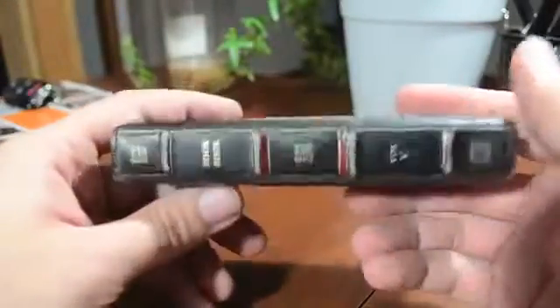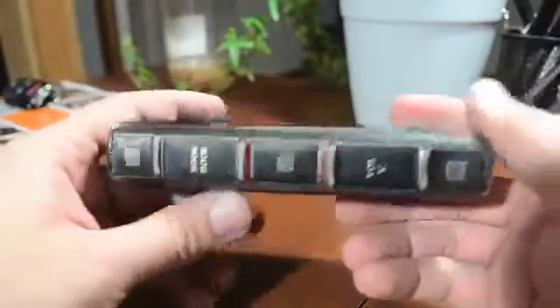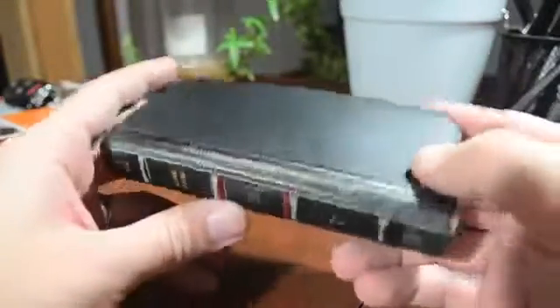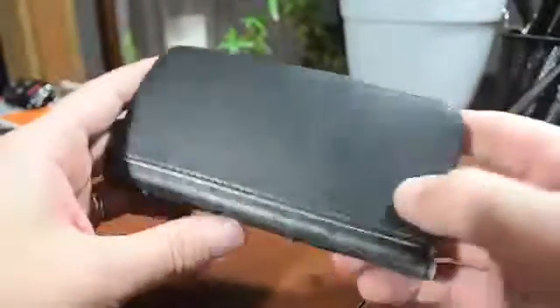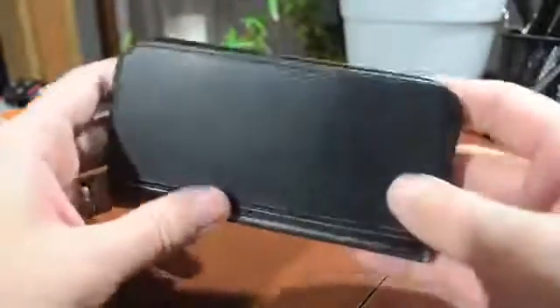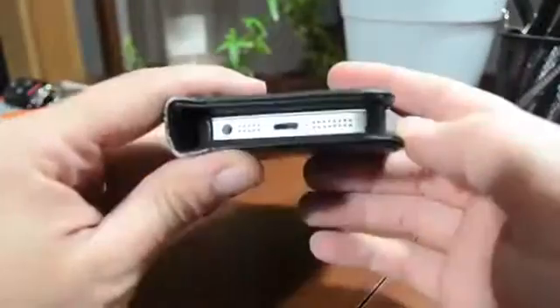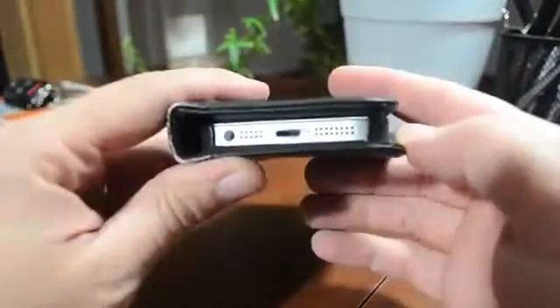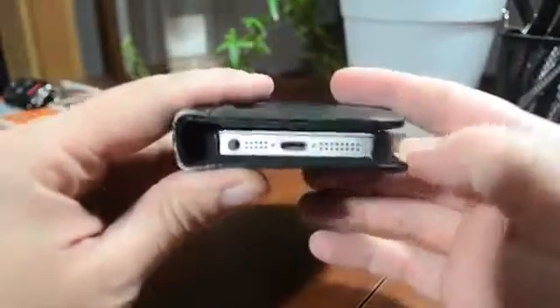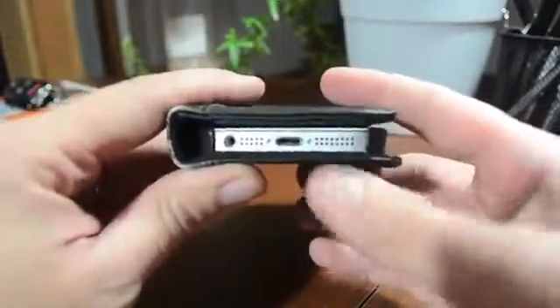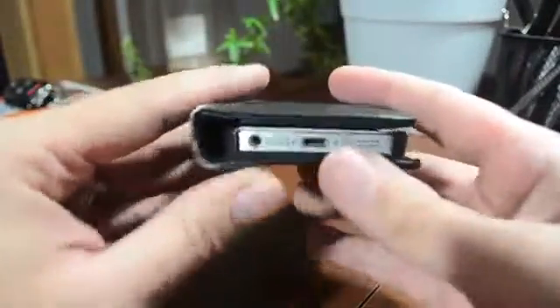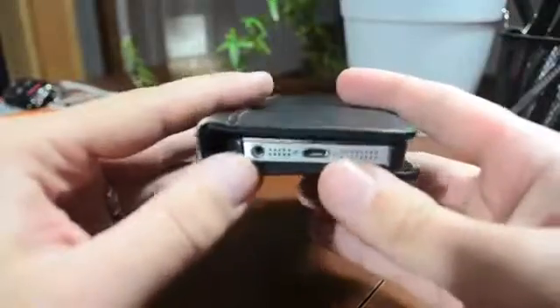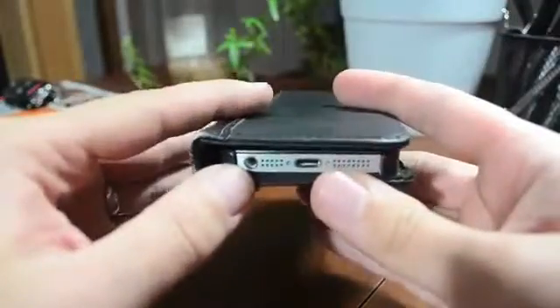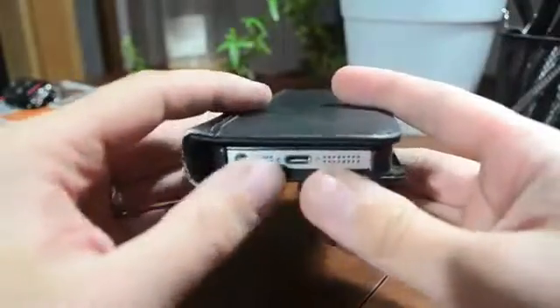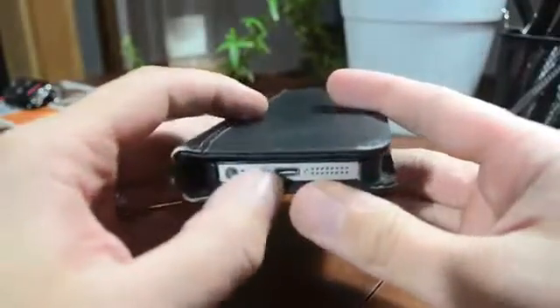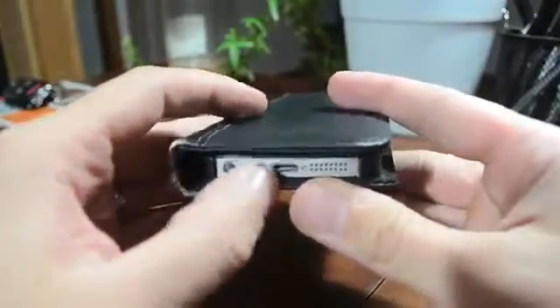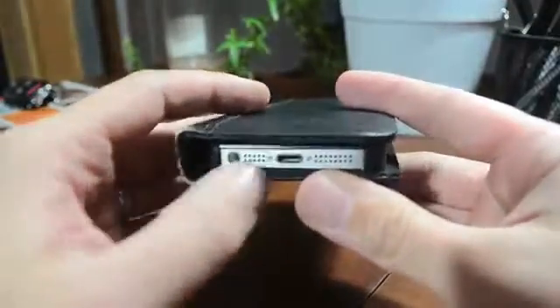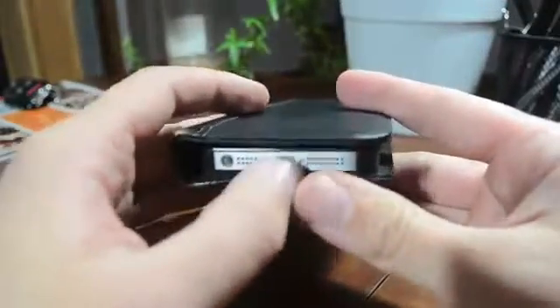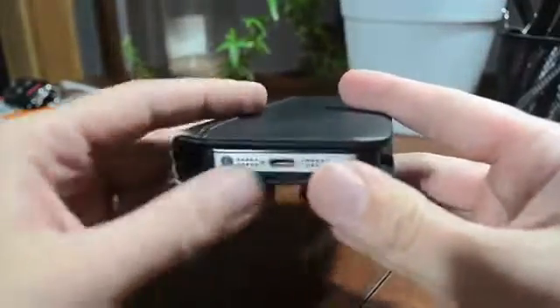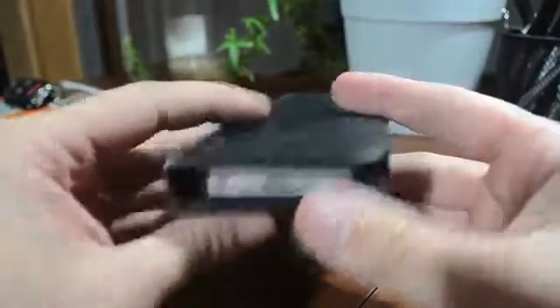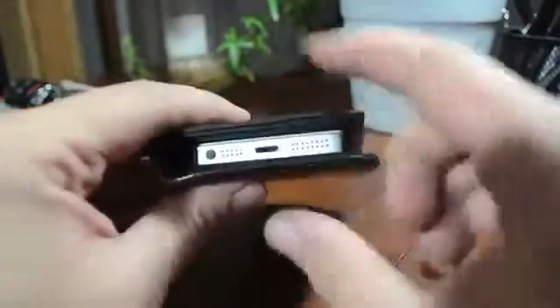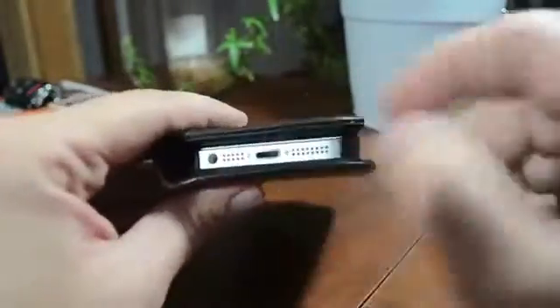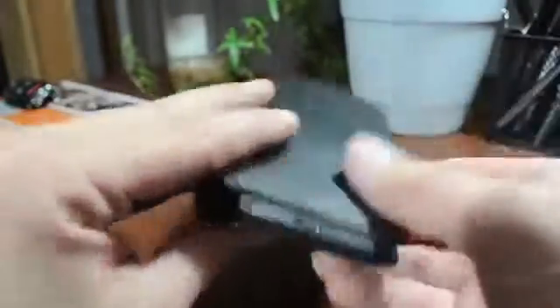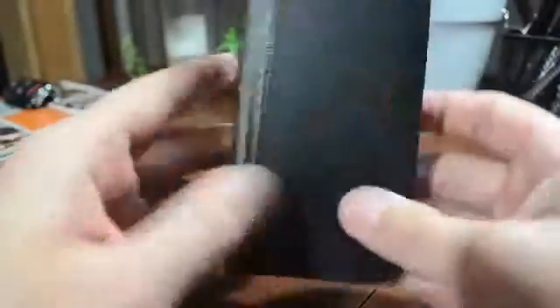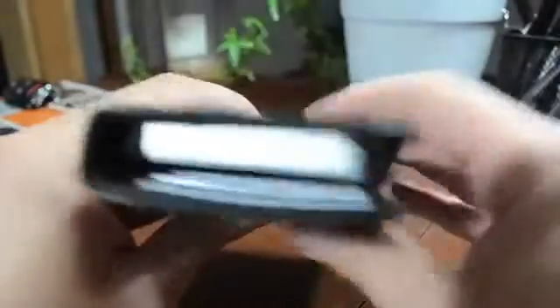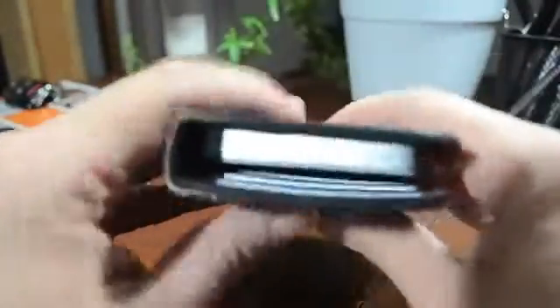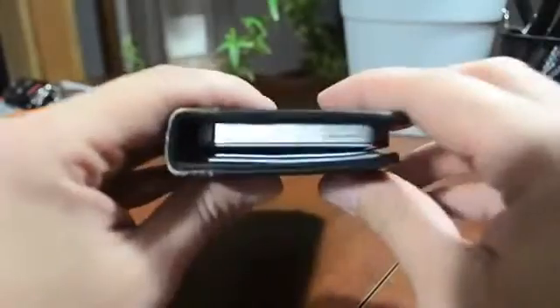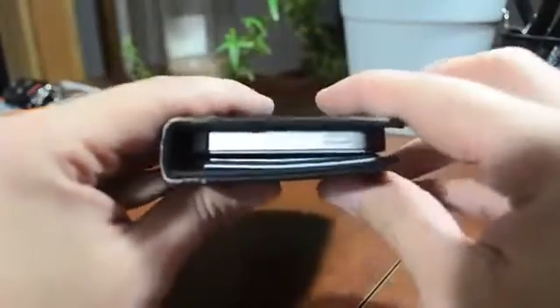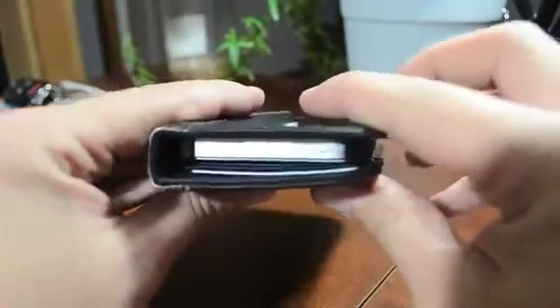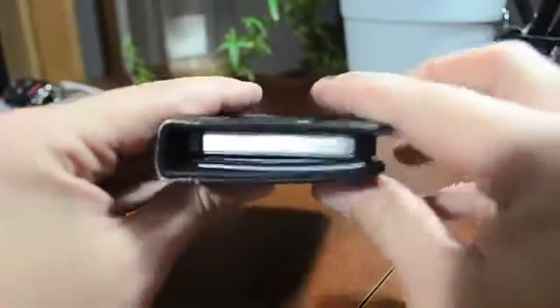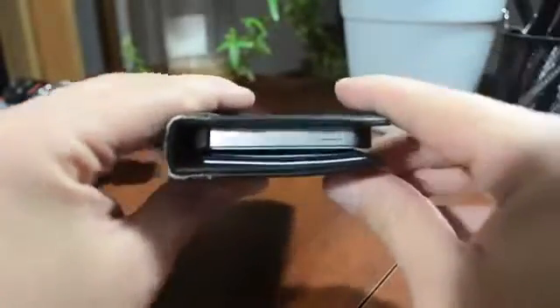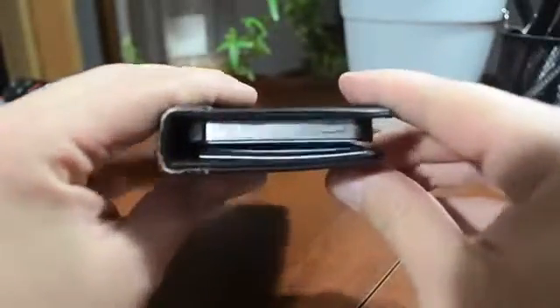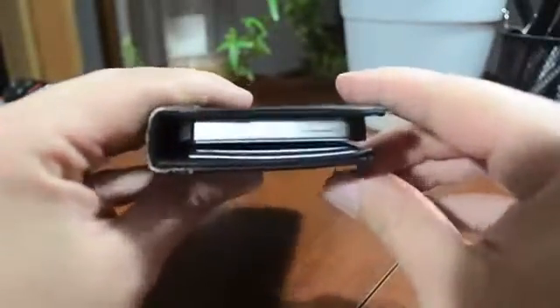At the bottom, you do have your headphone jack, your lightning cable, and the speaker and microphone are completely exposed. At the top, your power button is completely exposed.